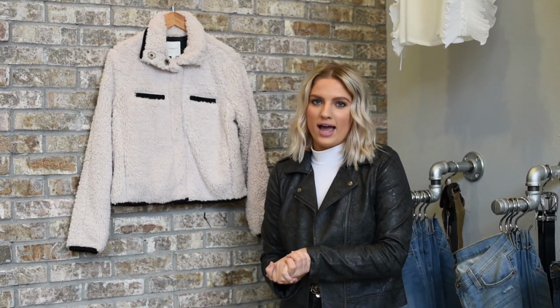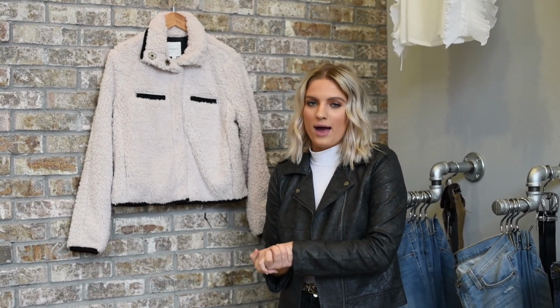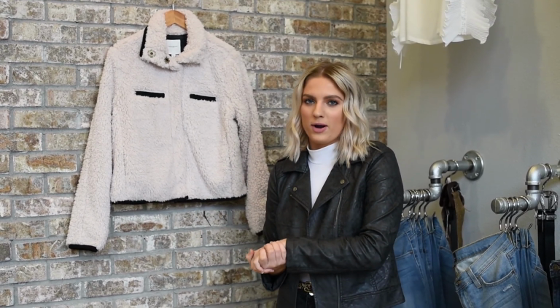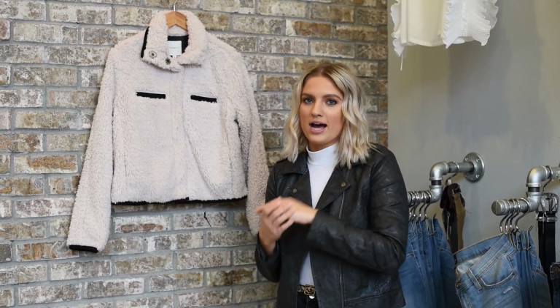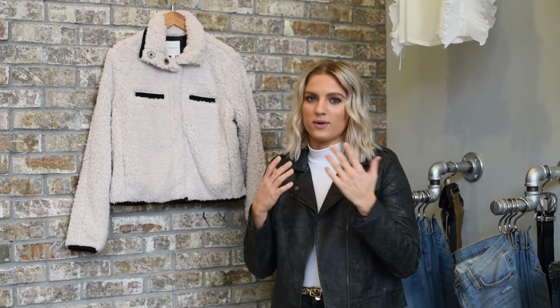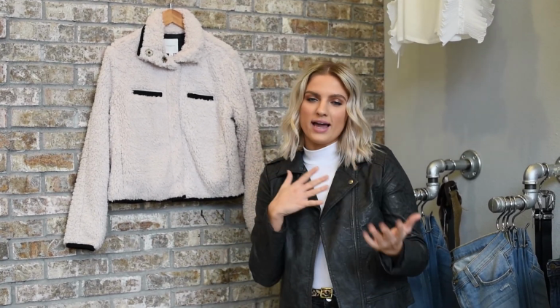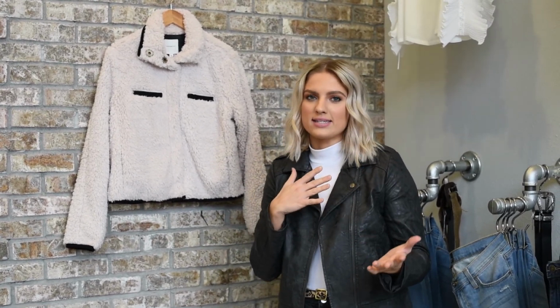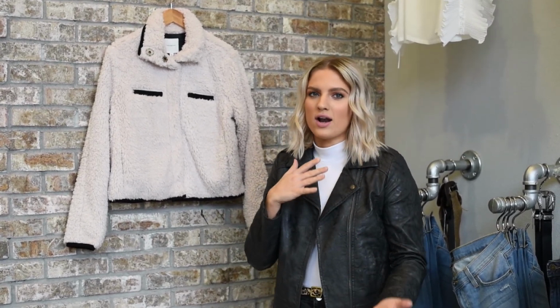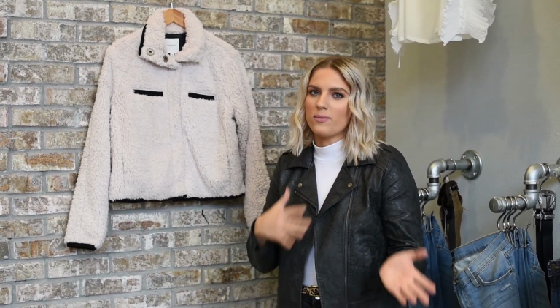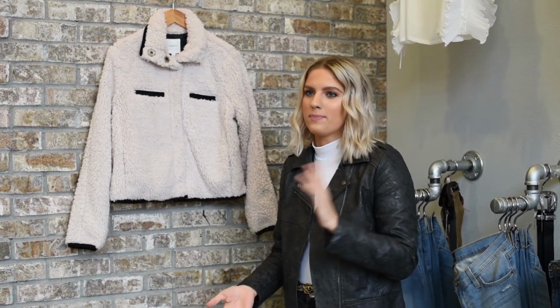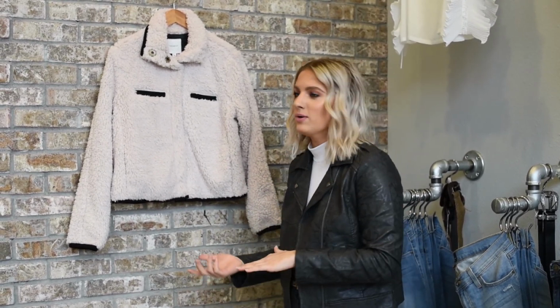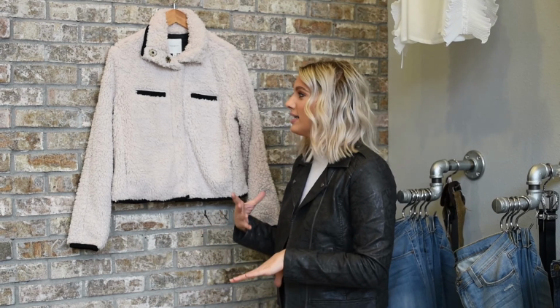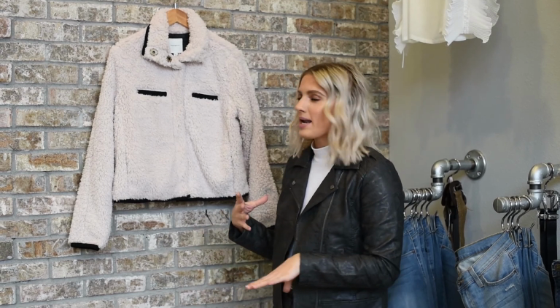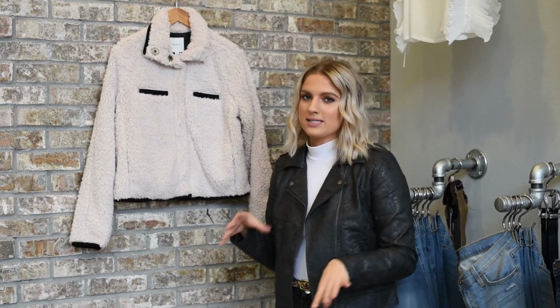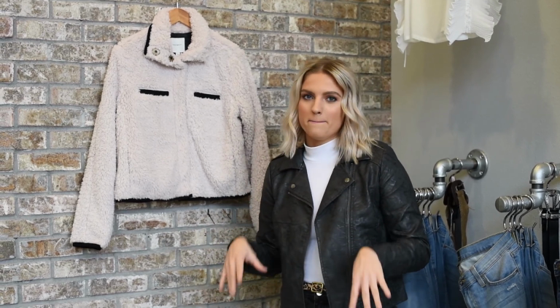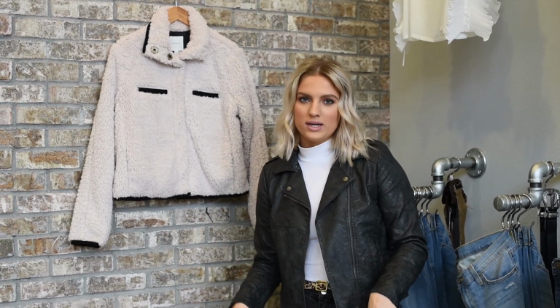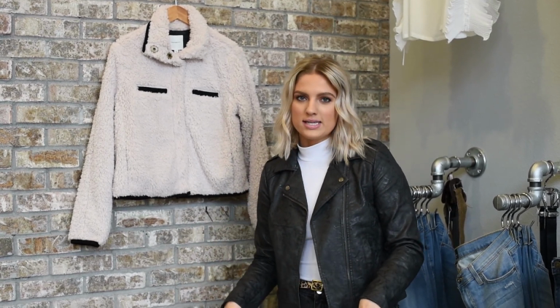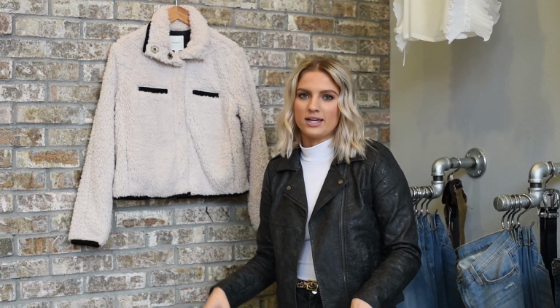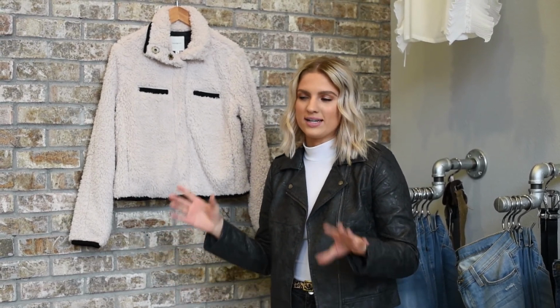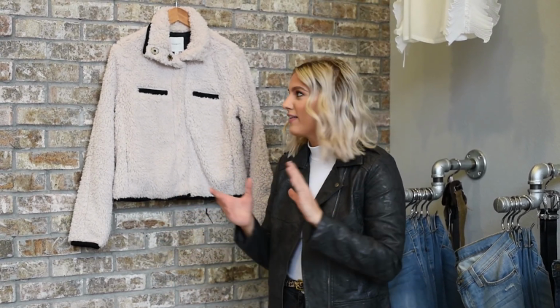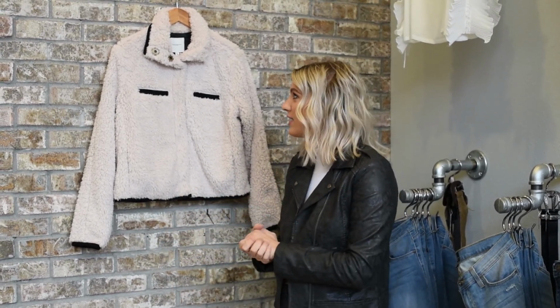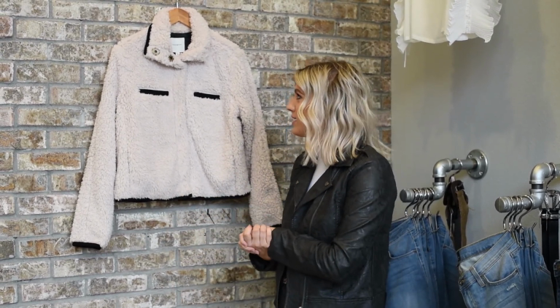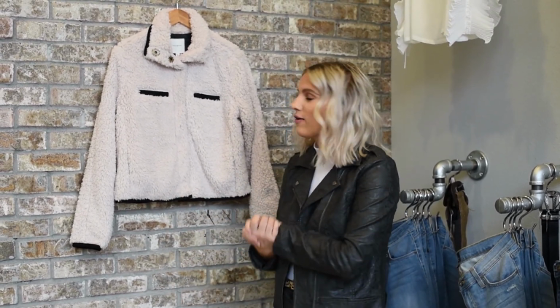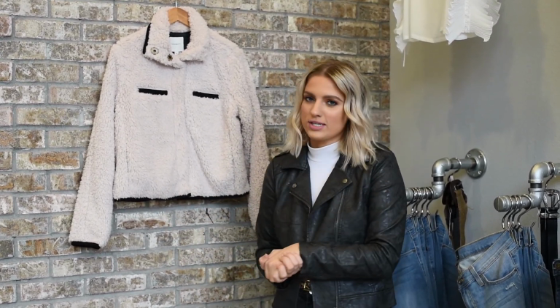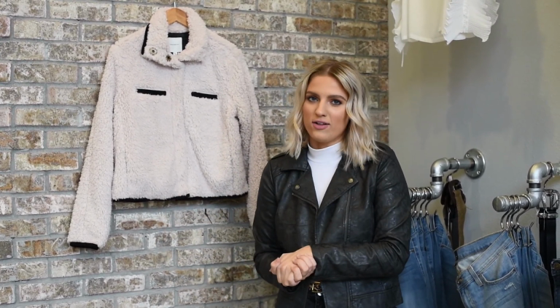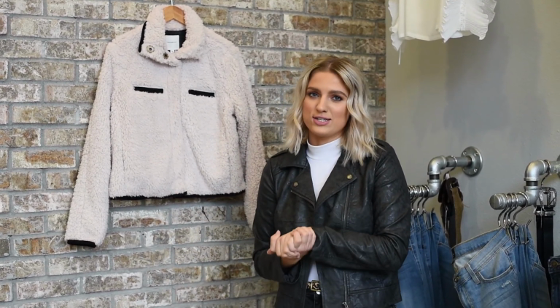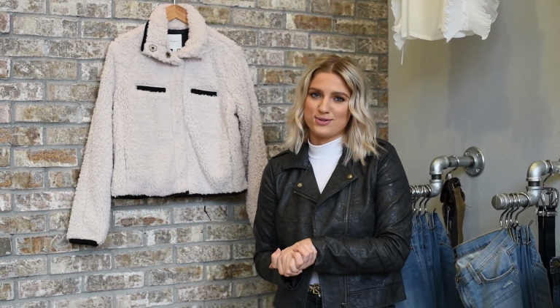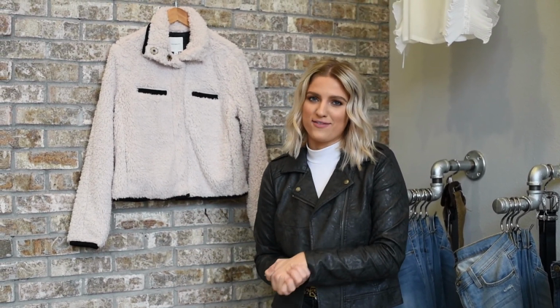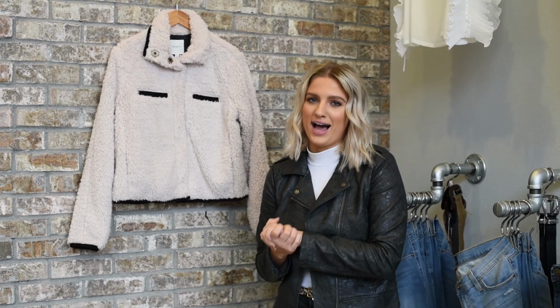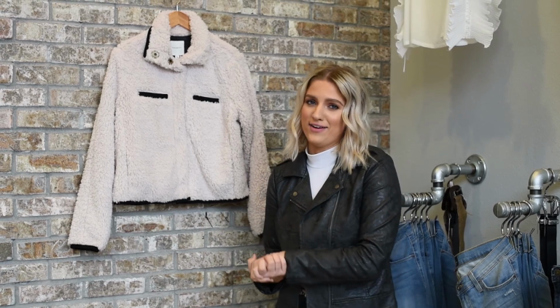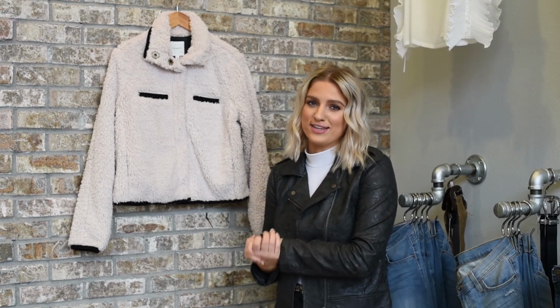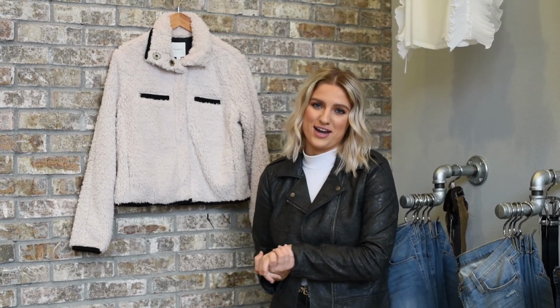I would wear it casually with leggings, and then all the way up to denim and some booties, like you kind of saw in the video. It's so versatile and so, so soft. I love this jacket.